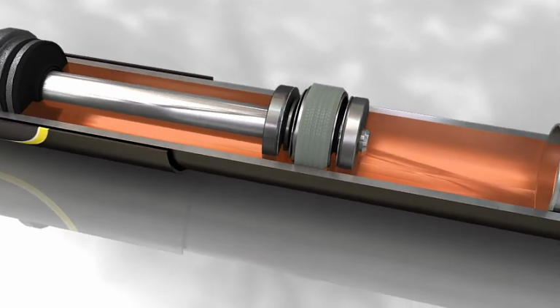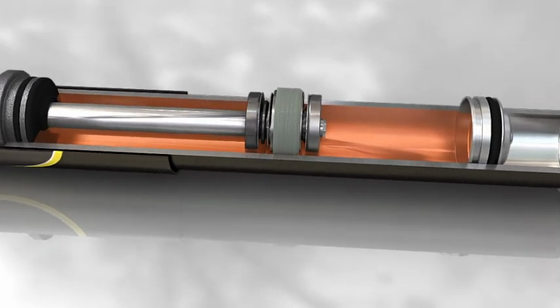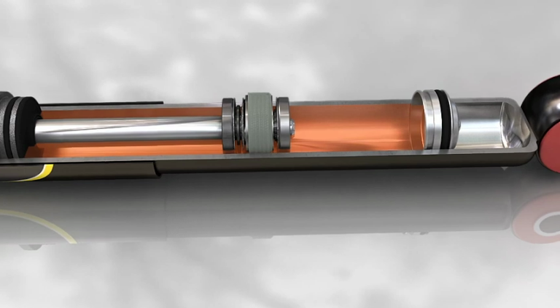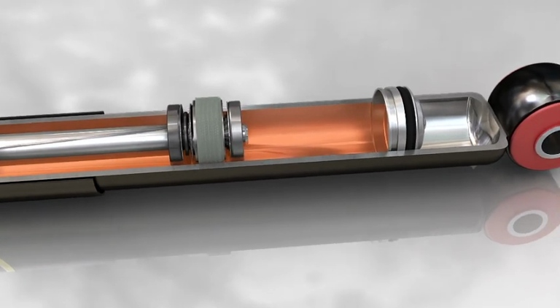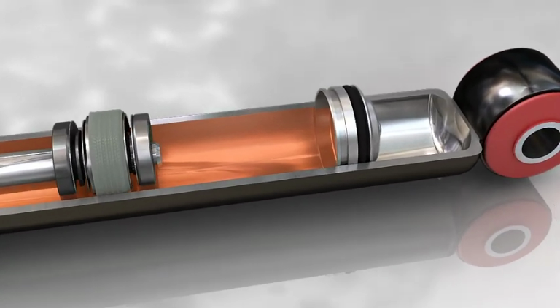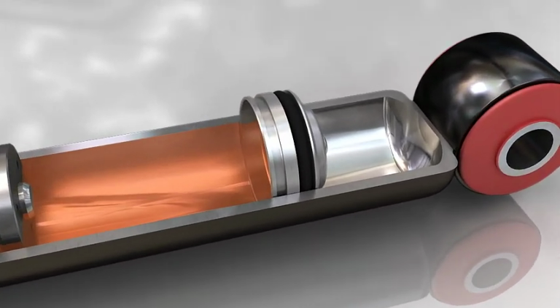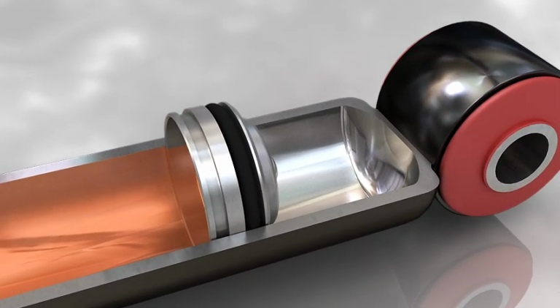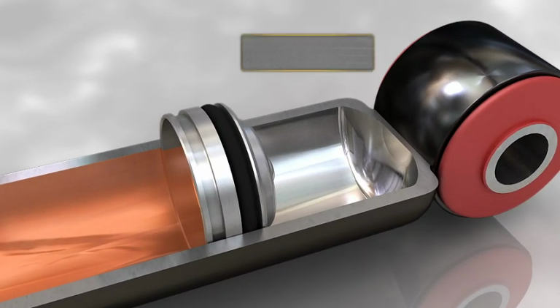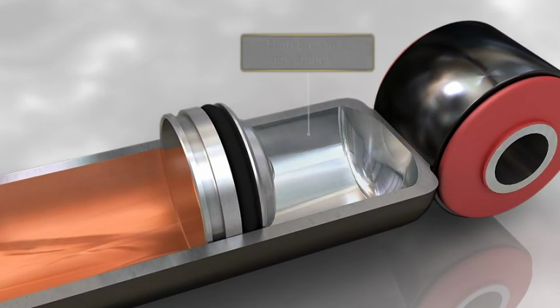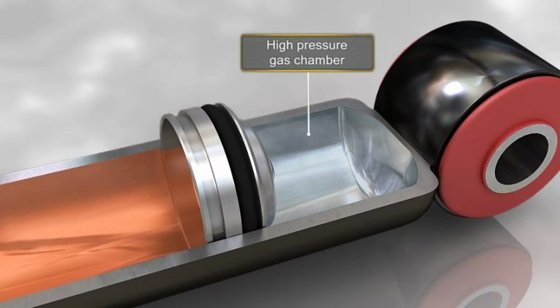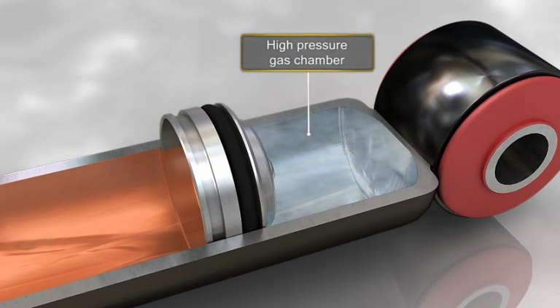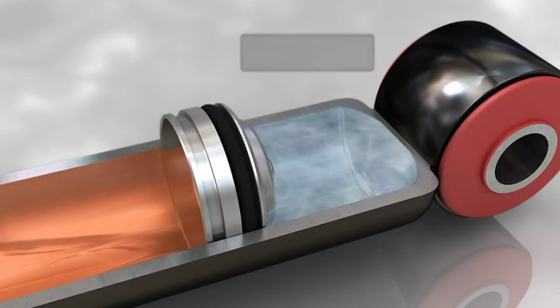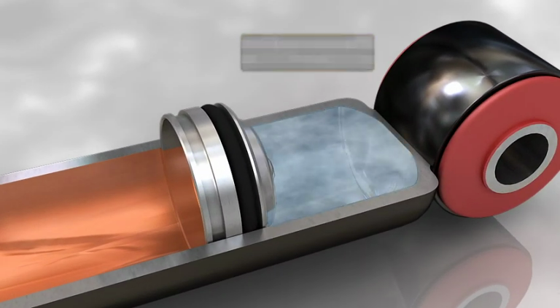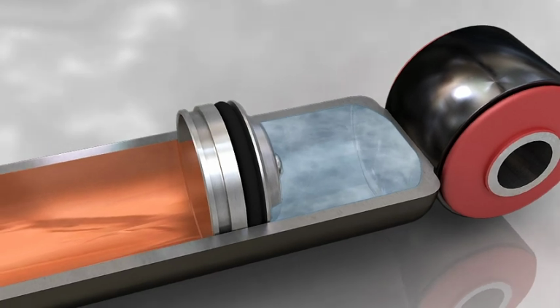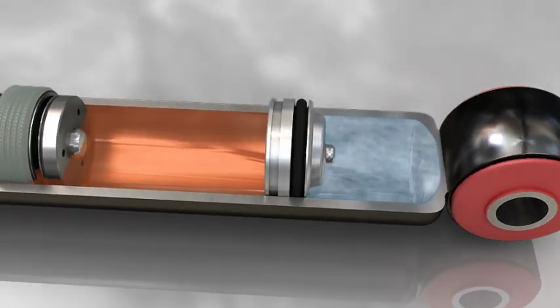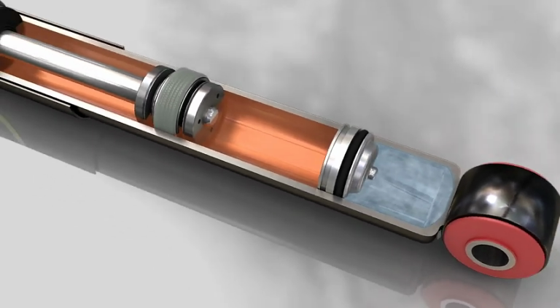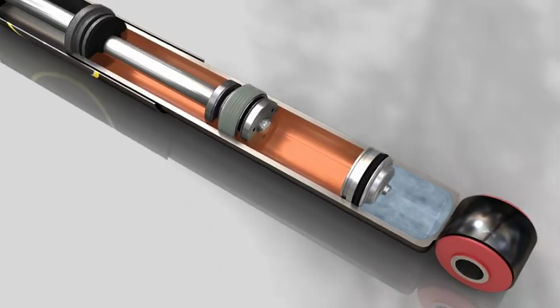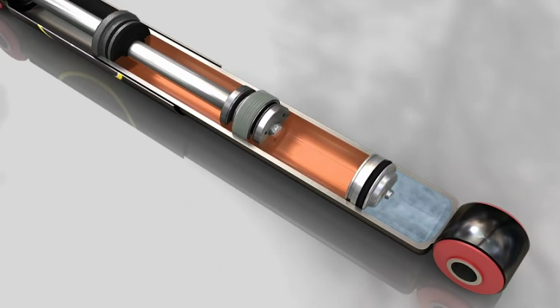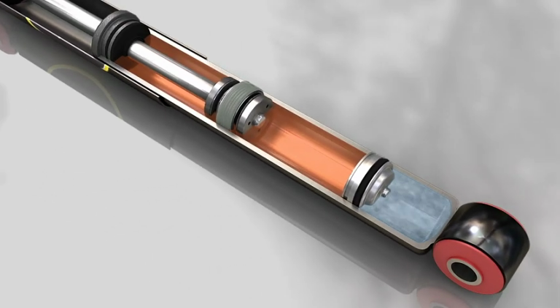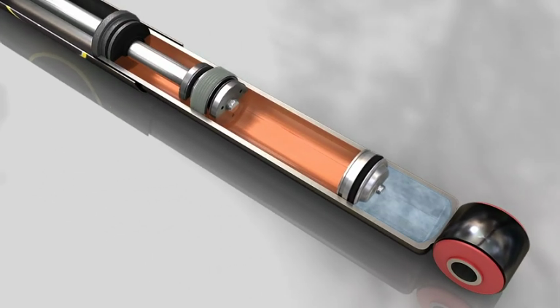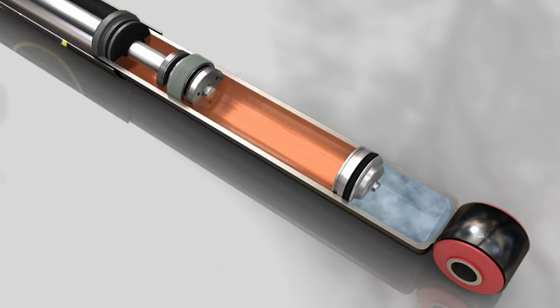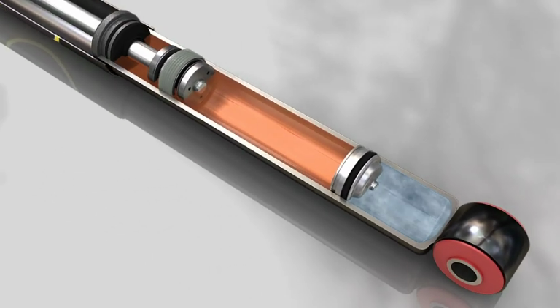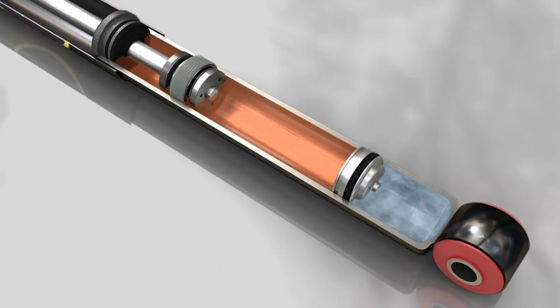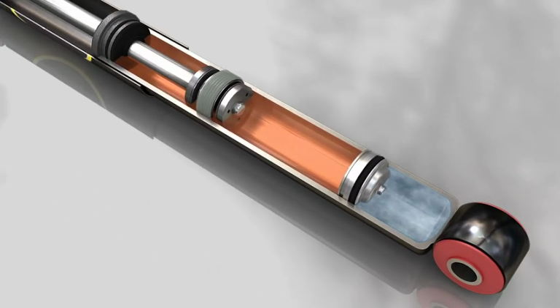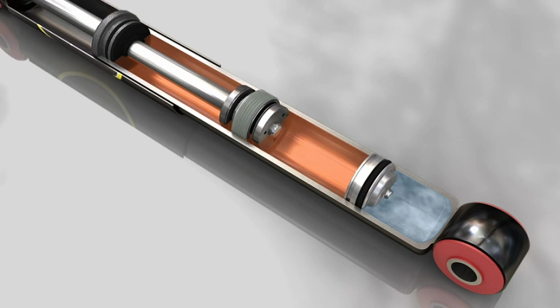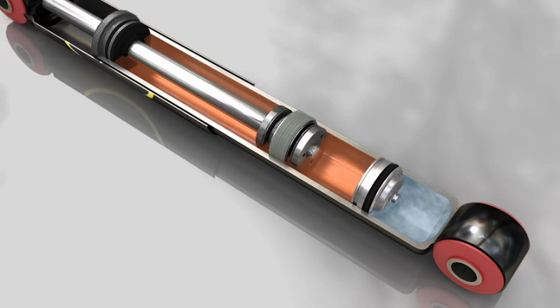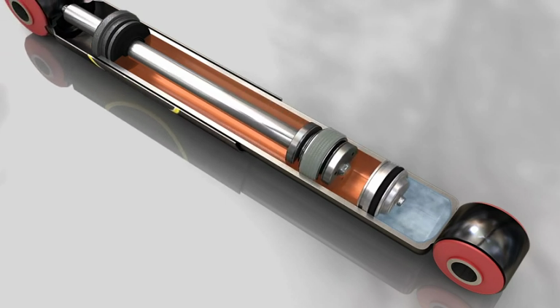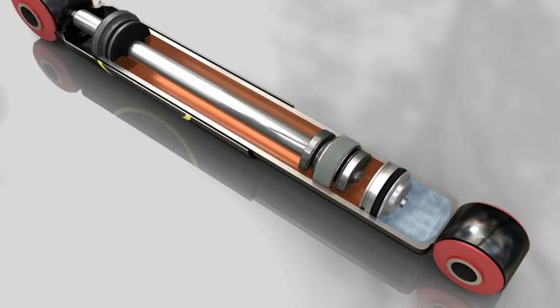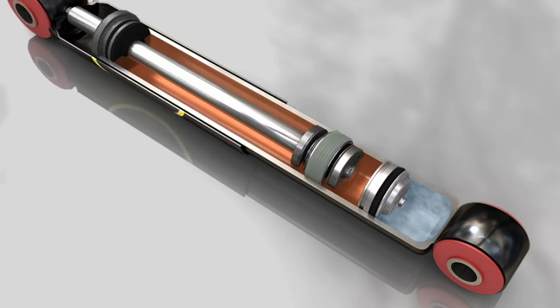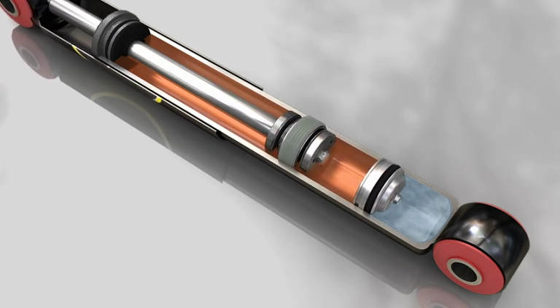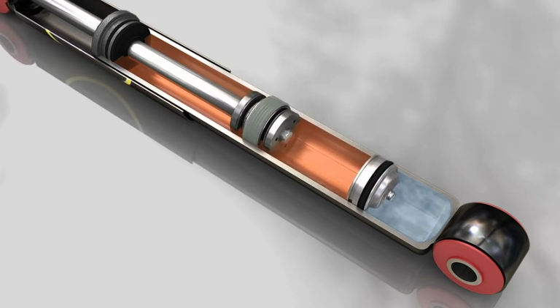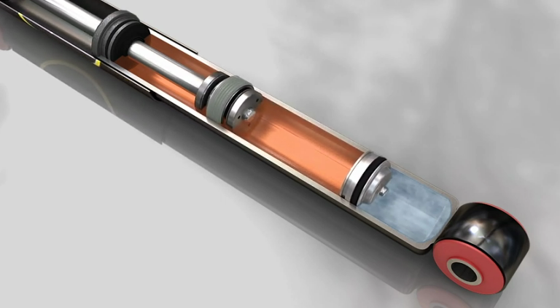The second compartment is the expansion chamber, charged with high pressure nitrogen gas between 240 and 360 psi, which, thanks to its contraction and rebound effect, keeps the working chamber constantly filled with oil.